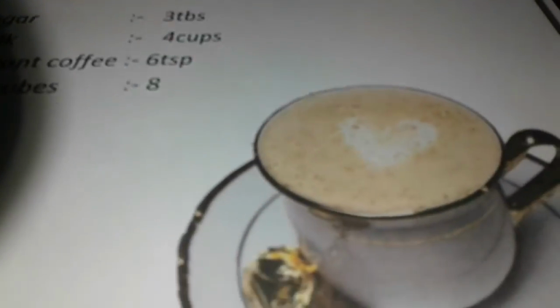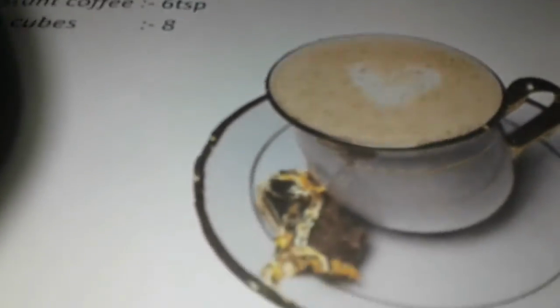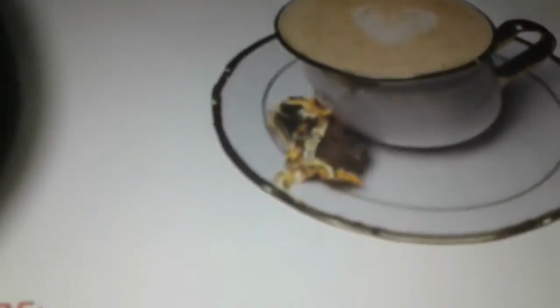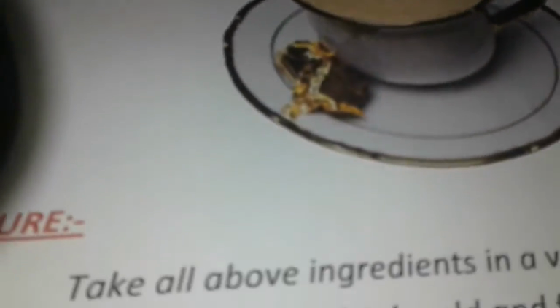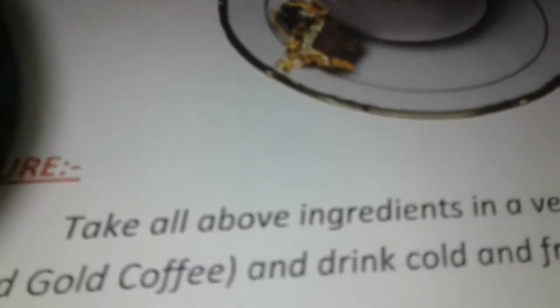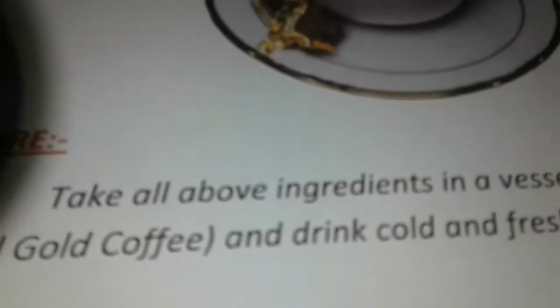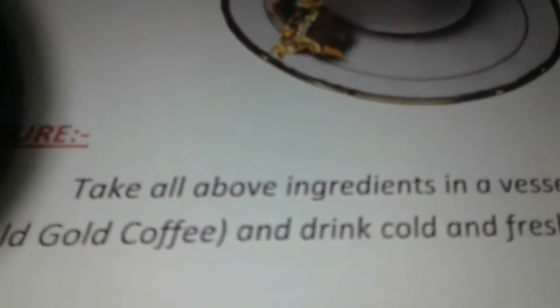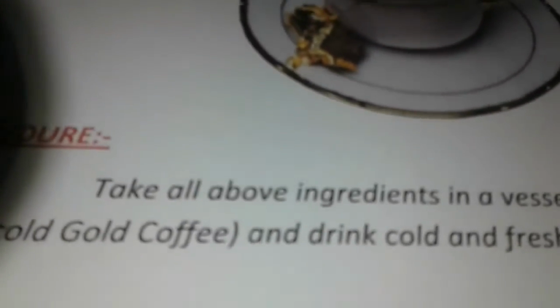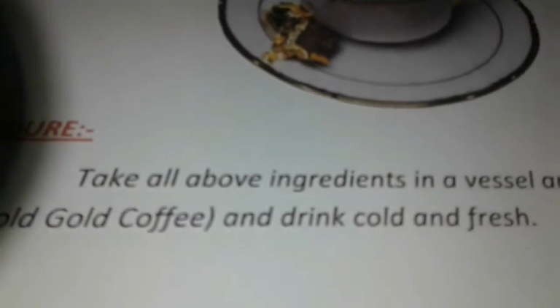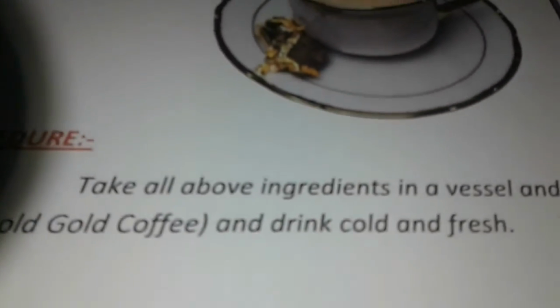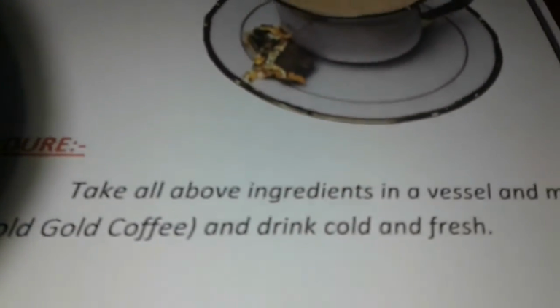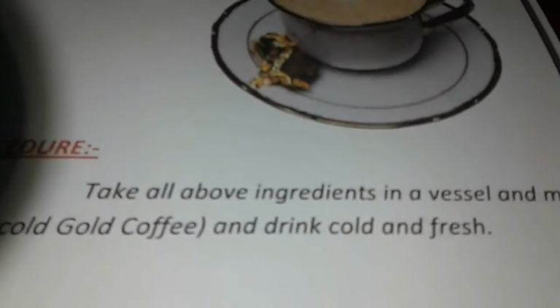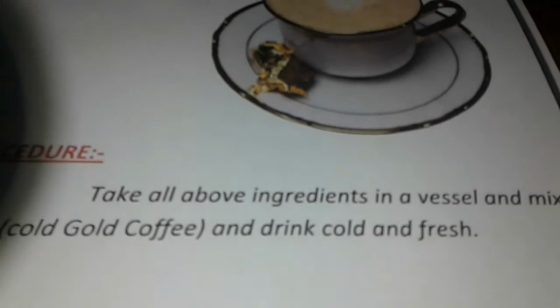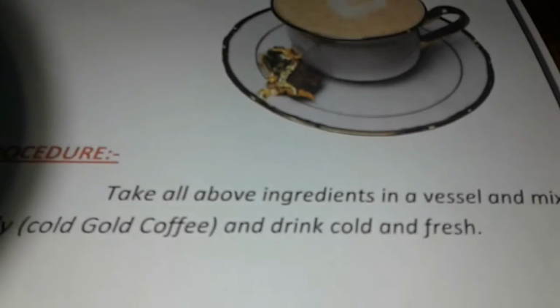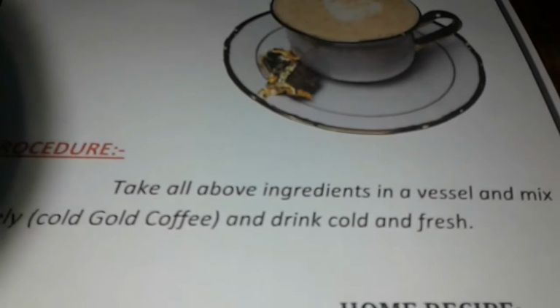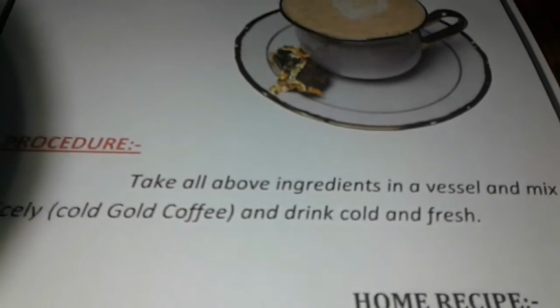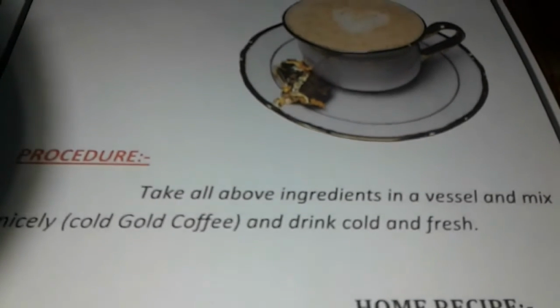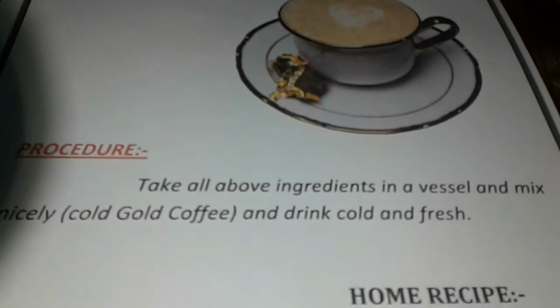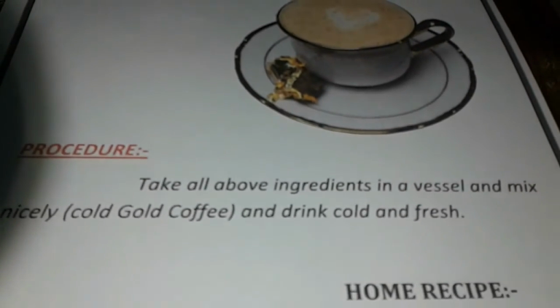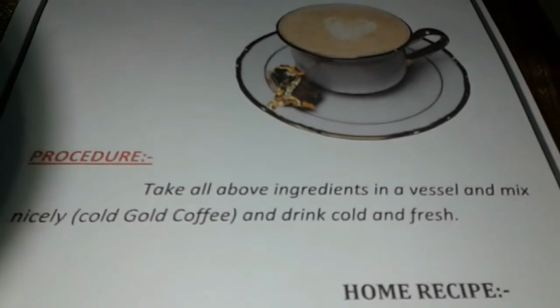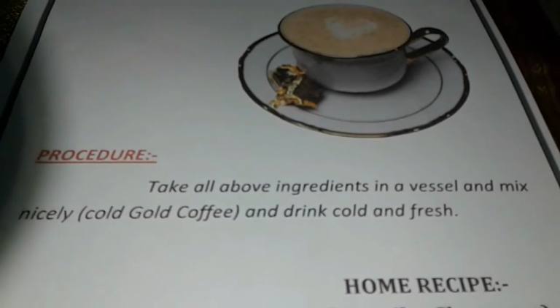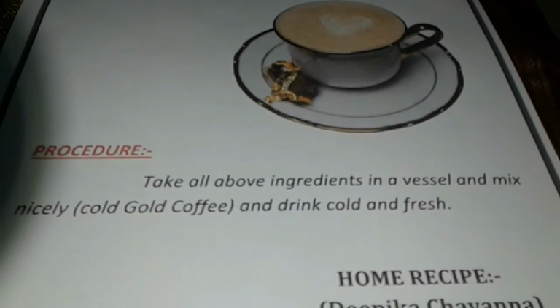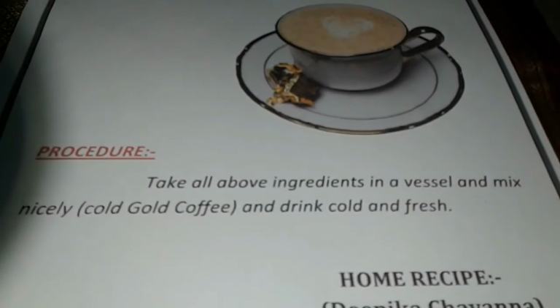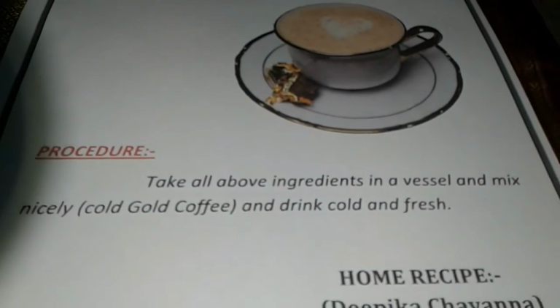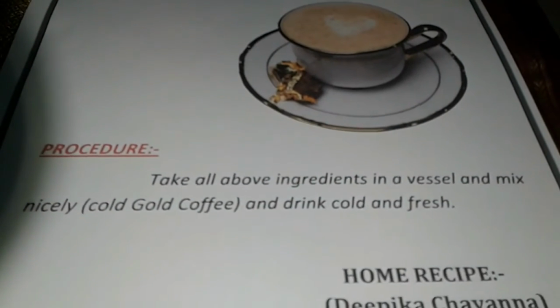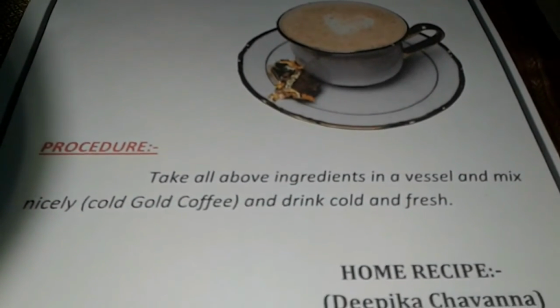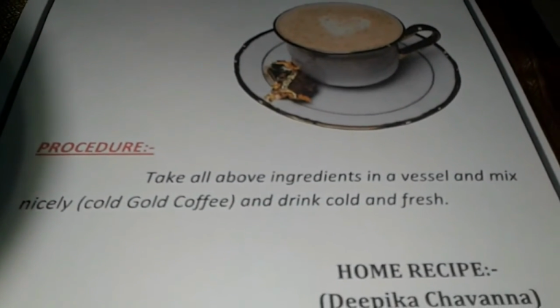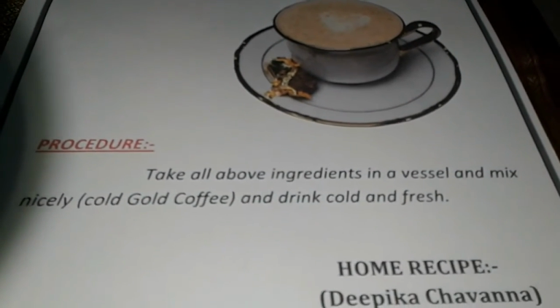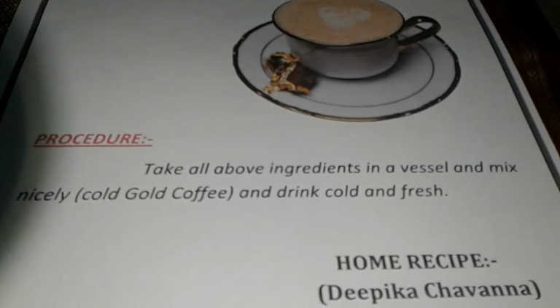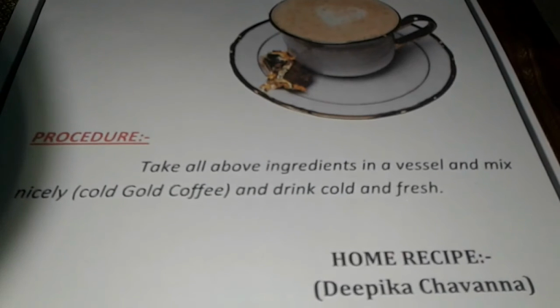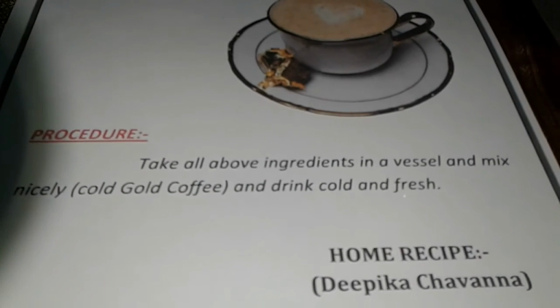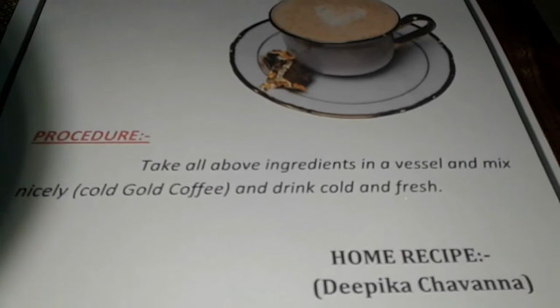Procedure: take all our ingredients in a vessel and mix nicely. Cold cold coffee — drink cold and be fresh full day.